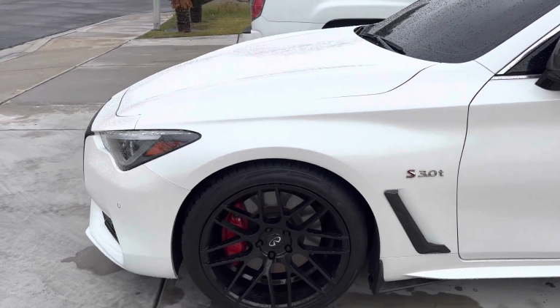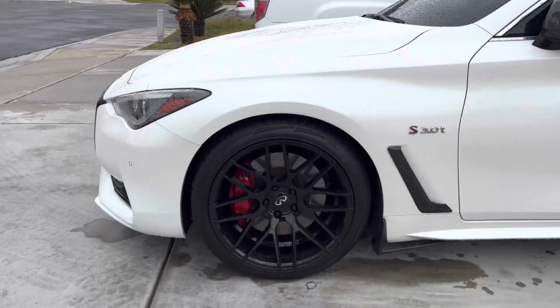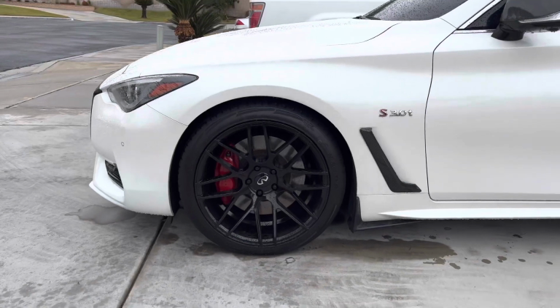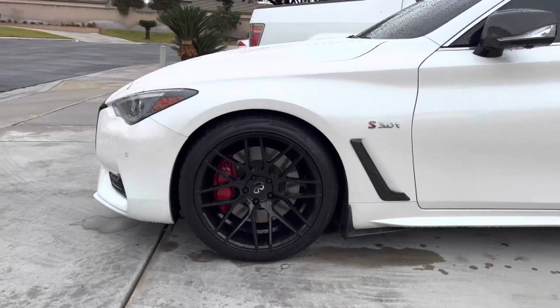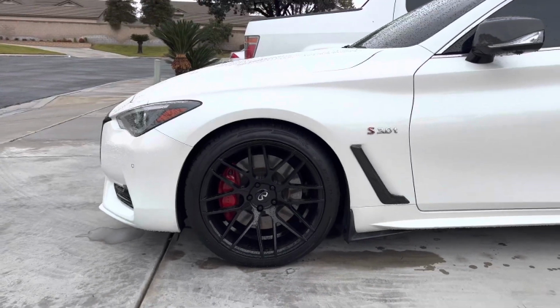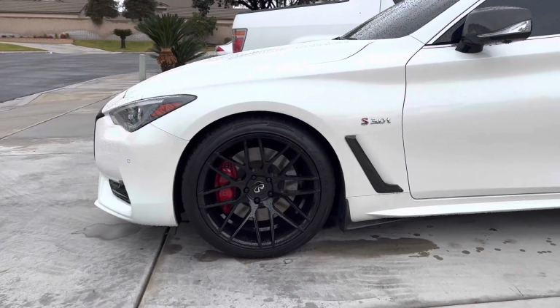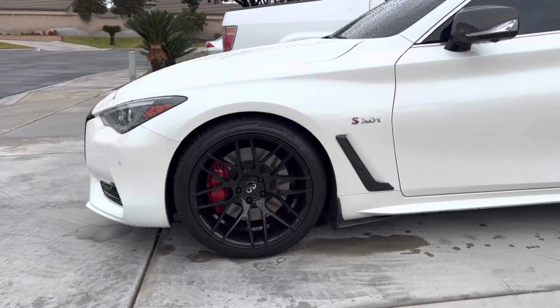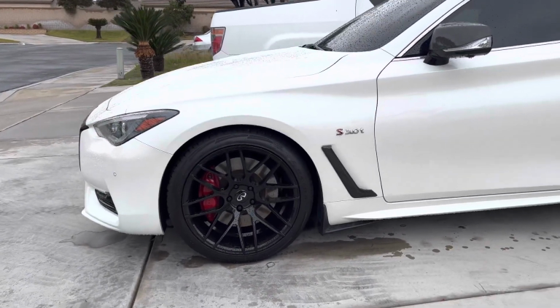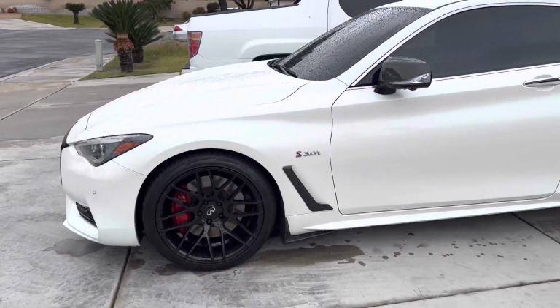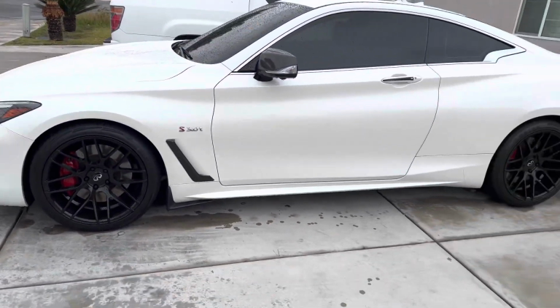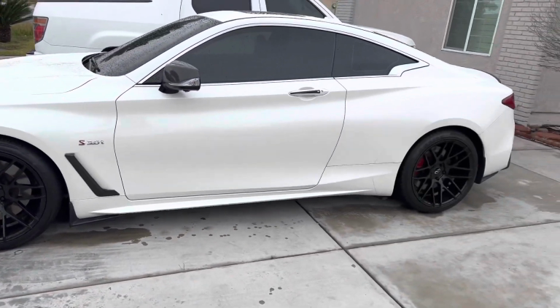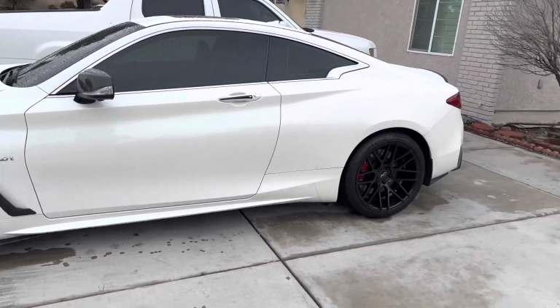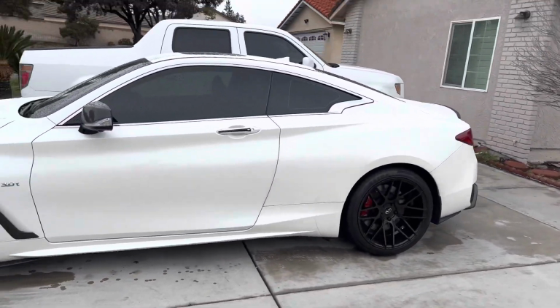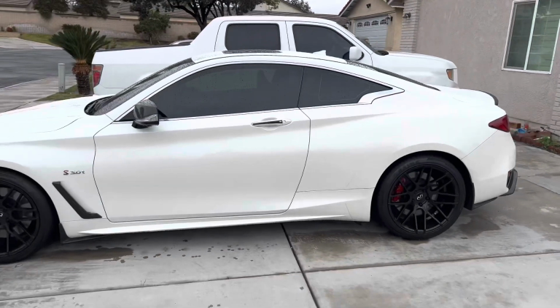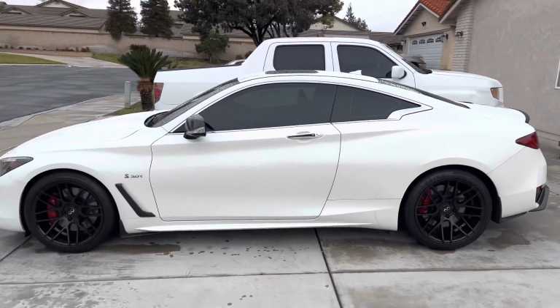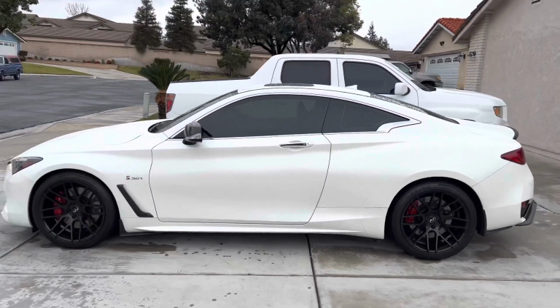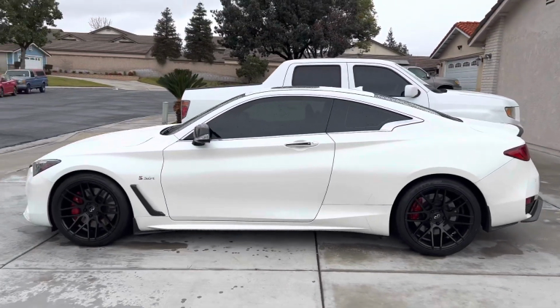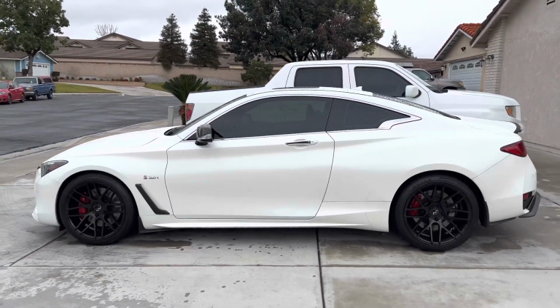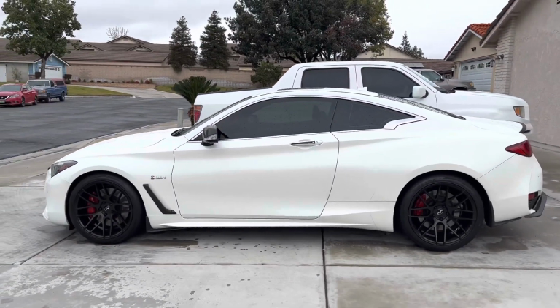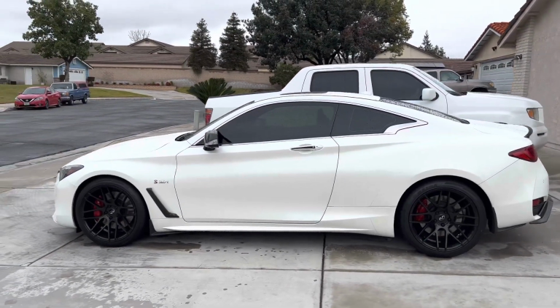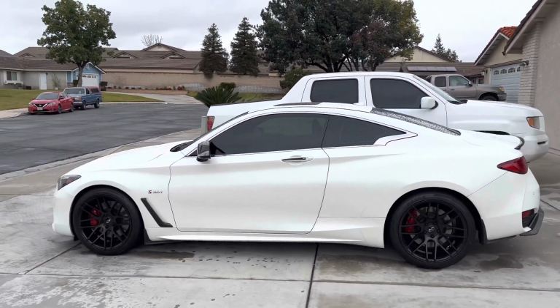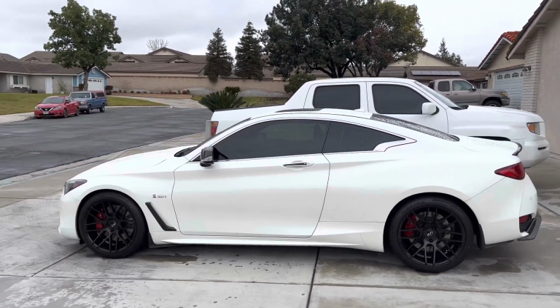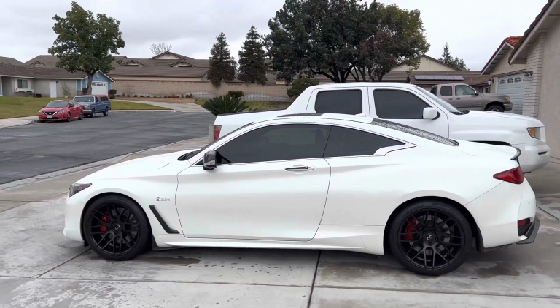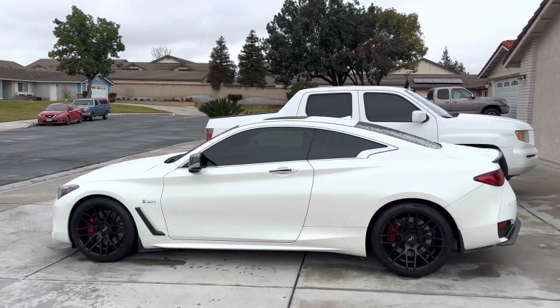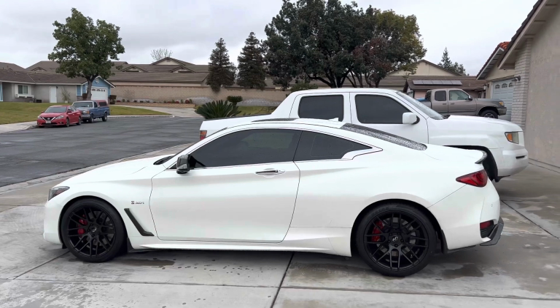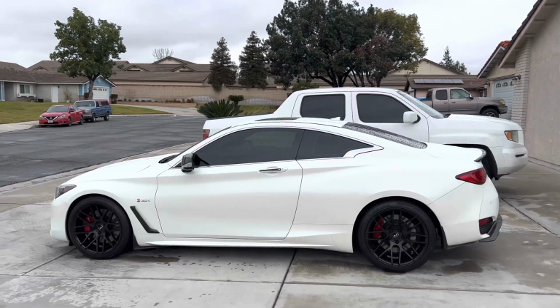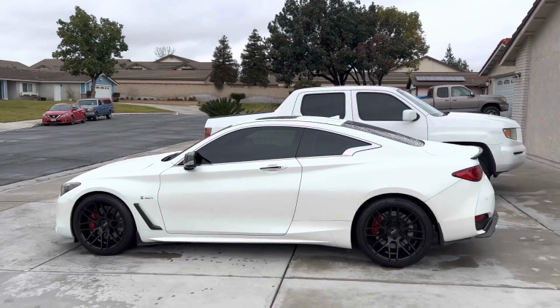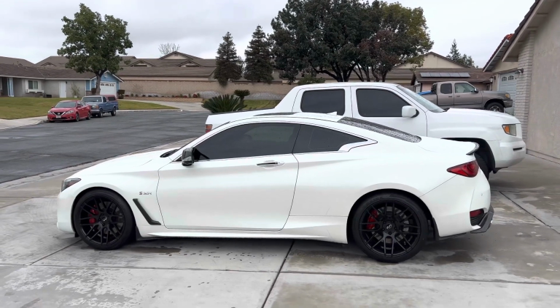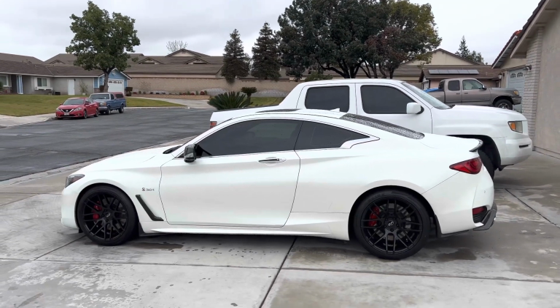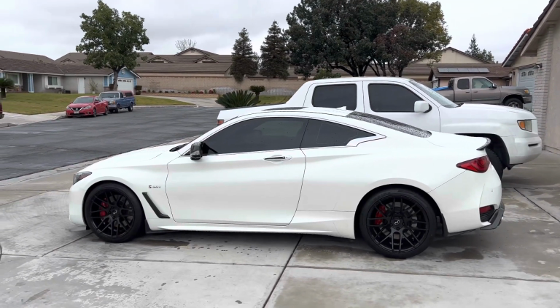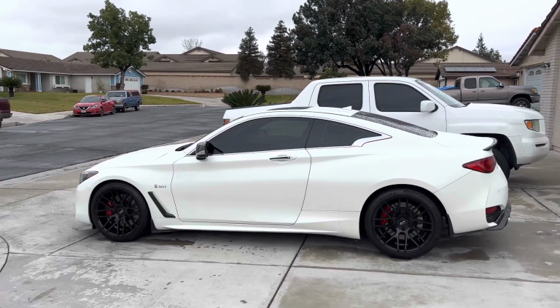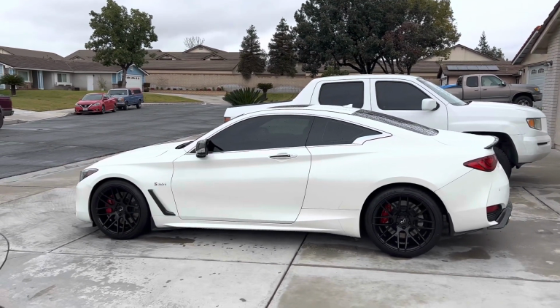One last look at the wheels and that's going to be it for this video. Make sure you guys like the video, make sure you guys subscribe, and stay tuned for this content because it's coming. Alright, peace.